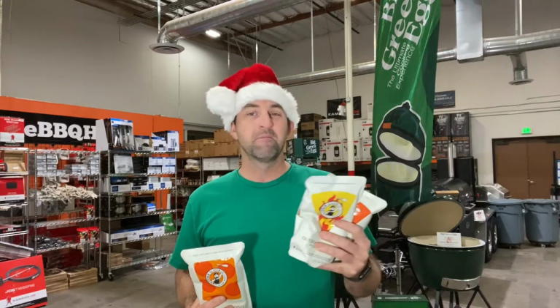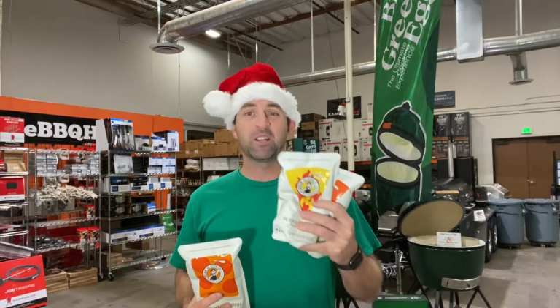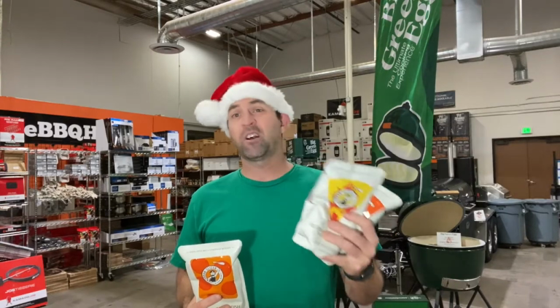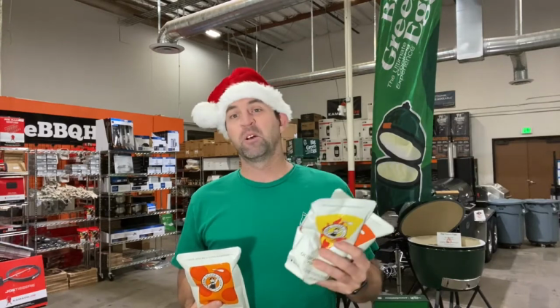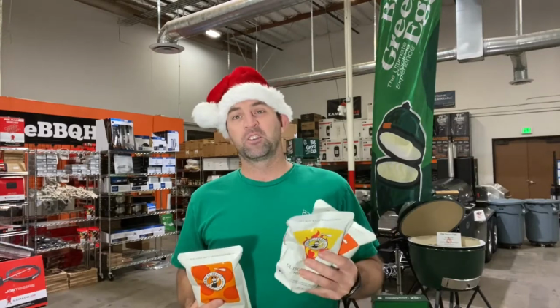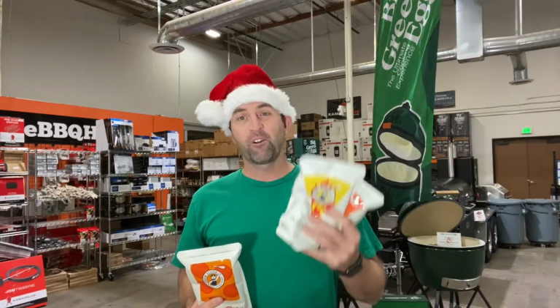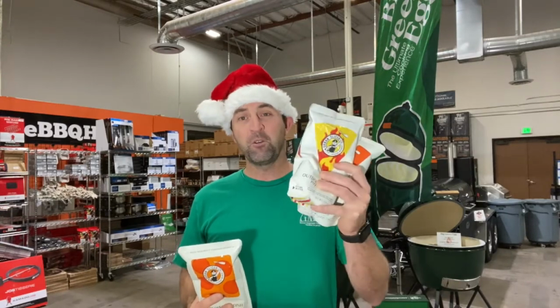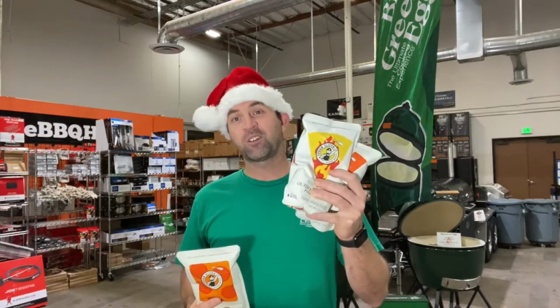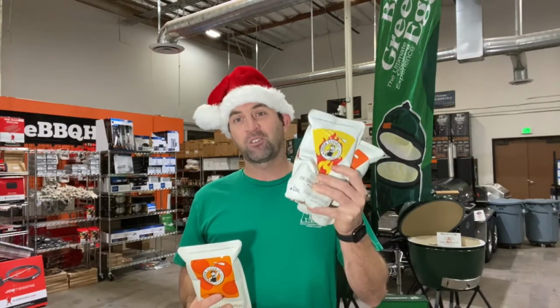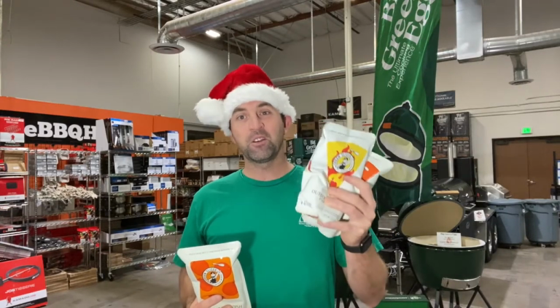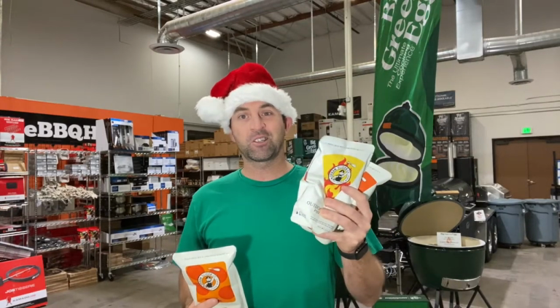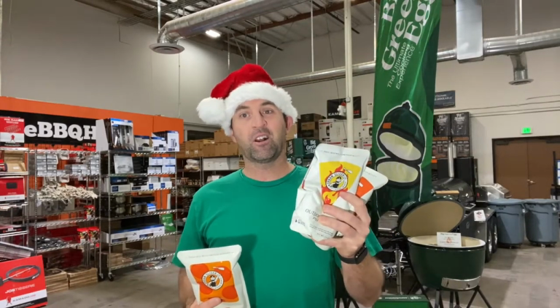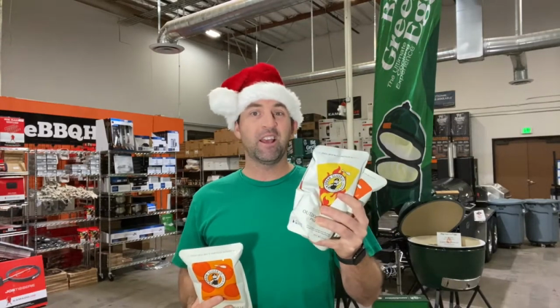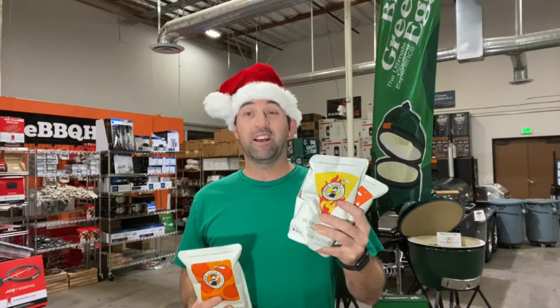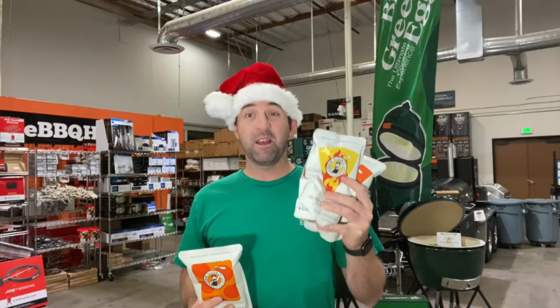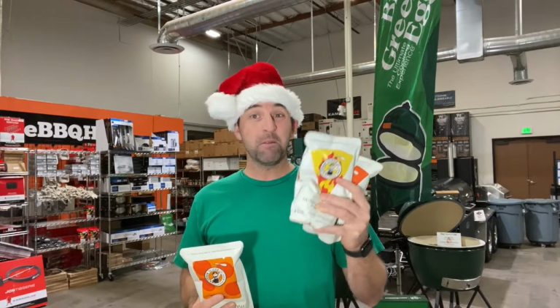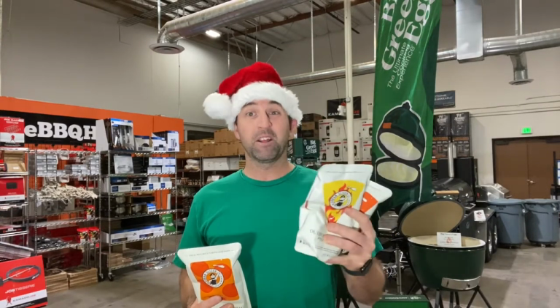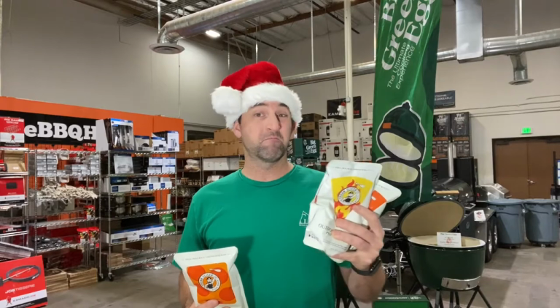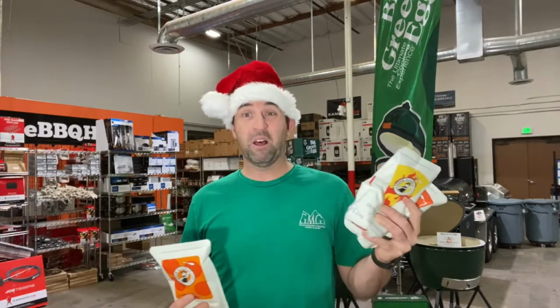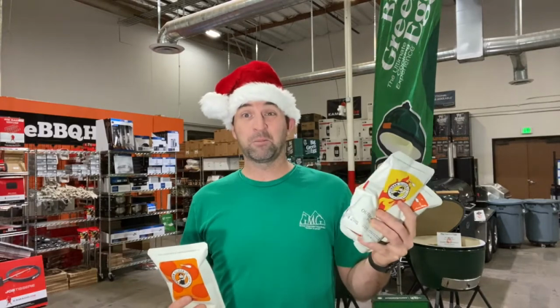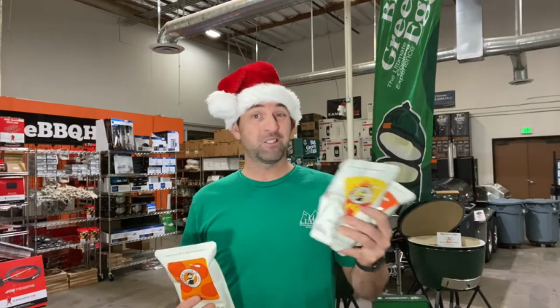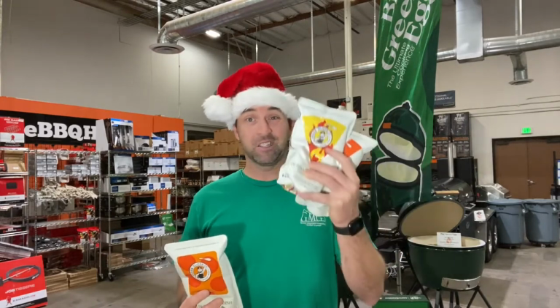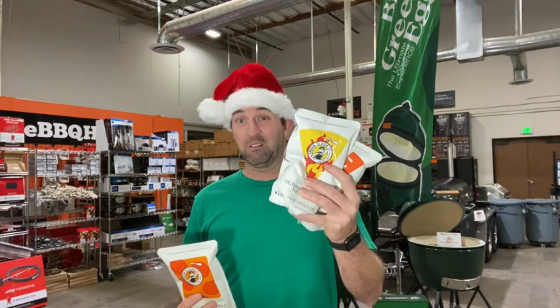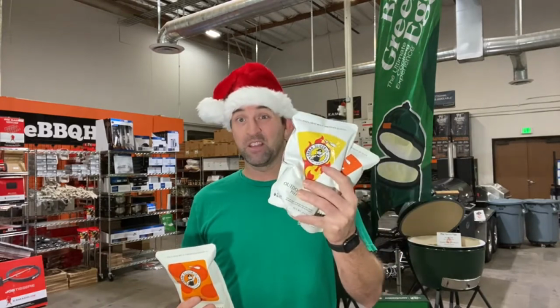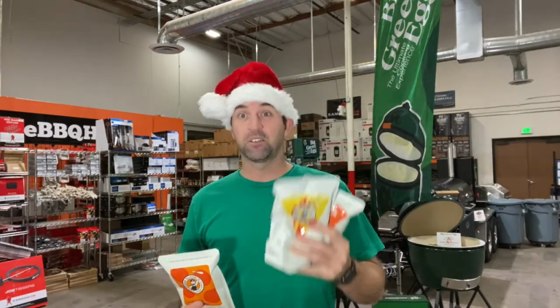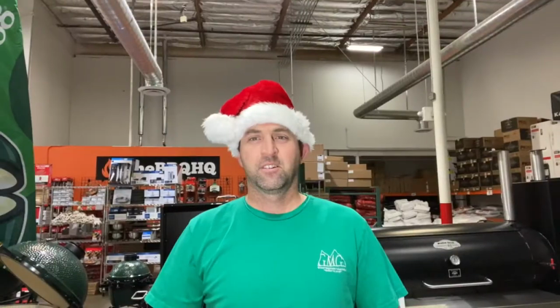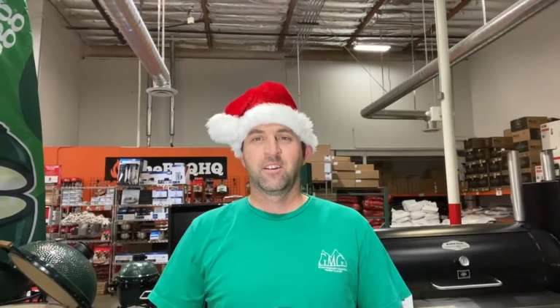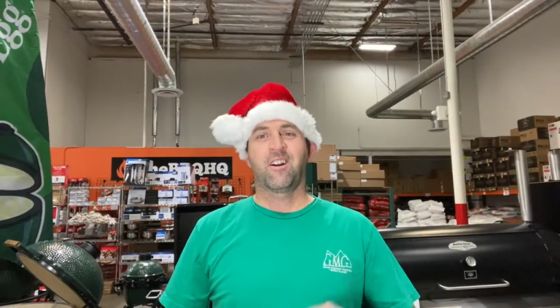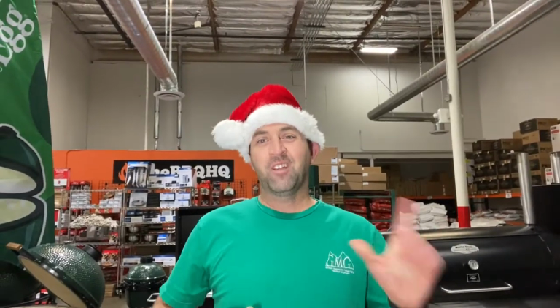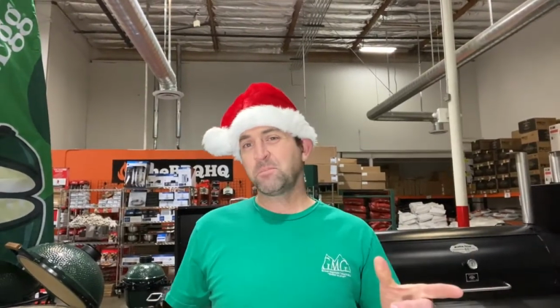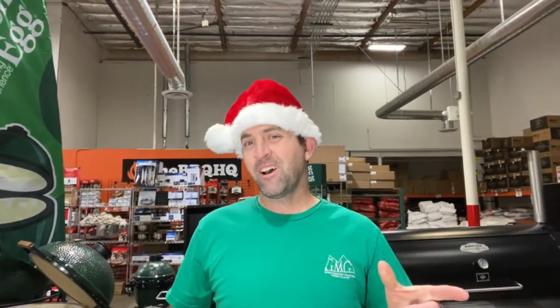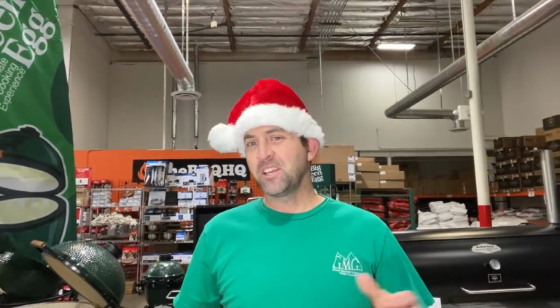It's awesome. For a few bucks, throw these in a stocking and anybody that loves pizza is going to love these.